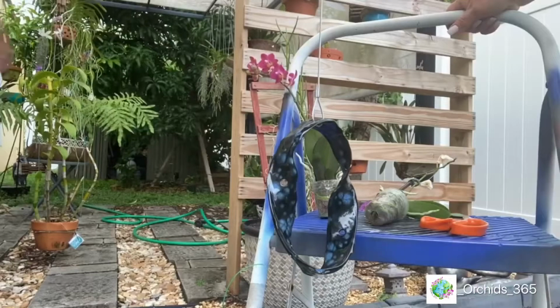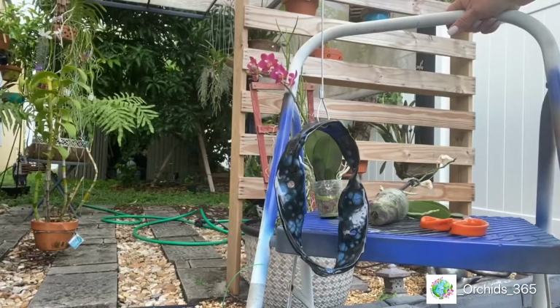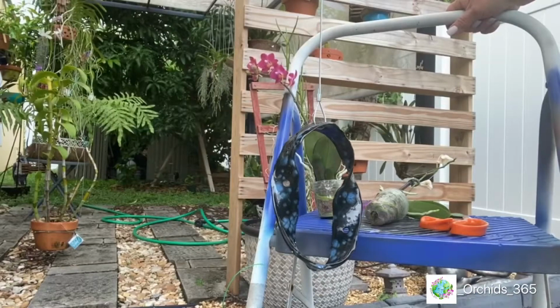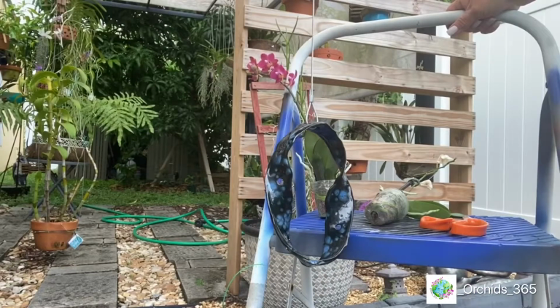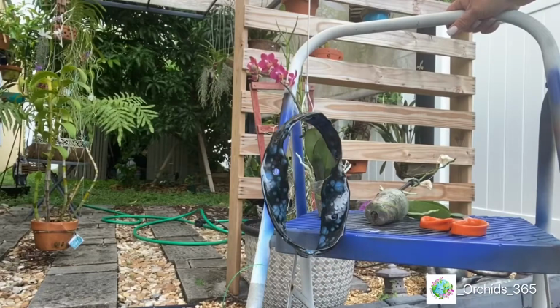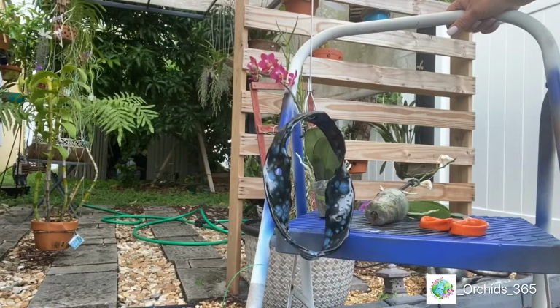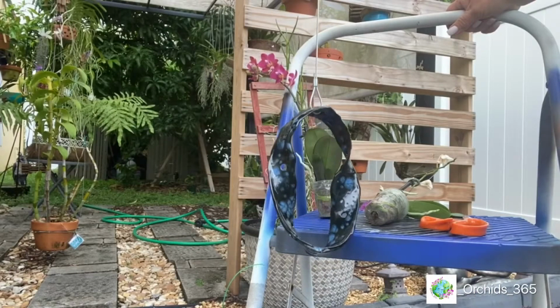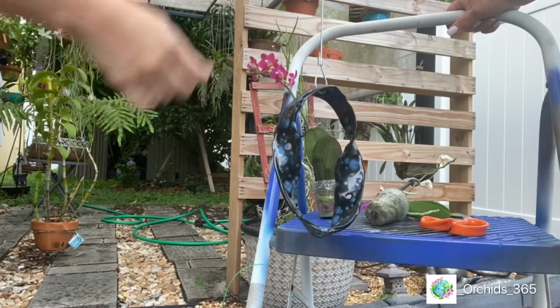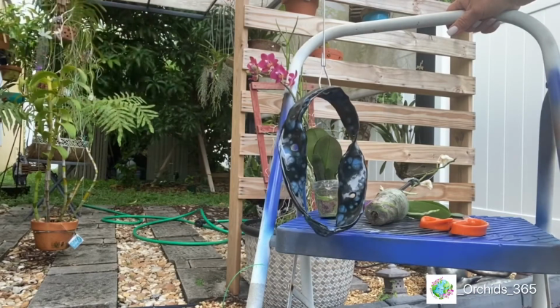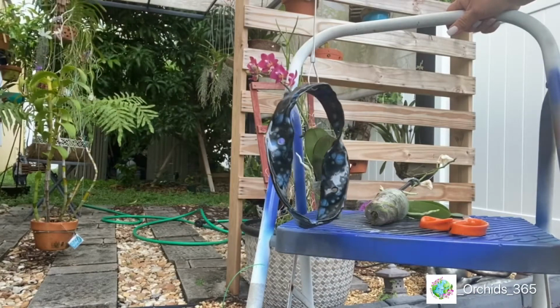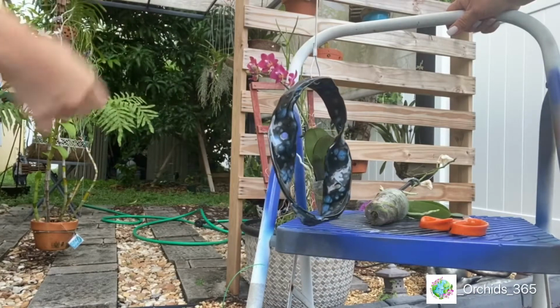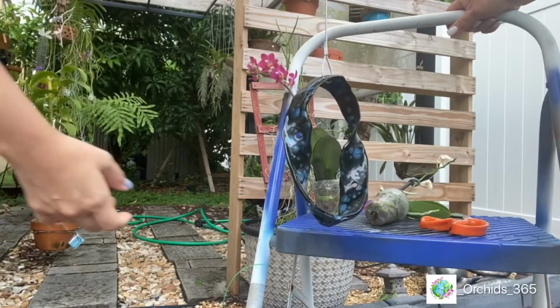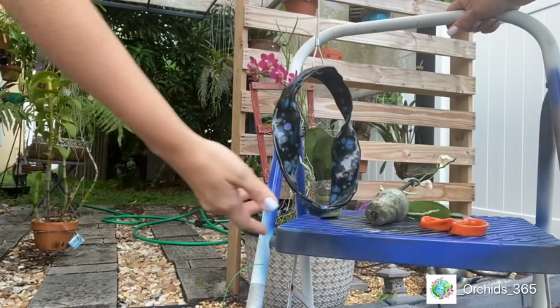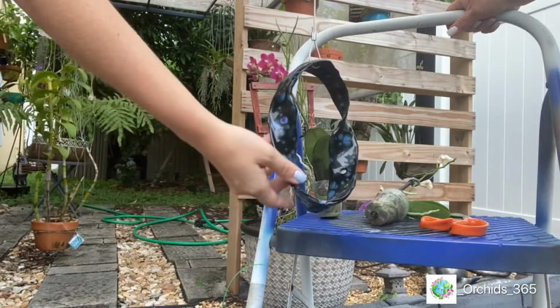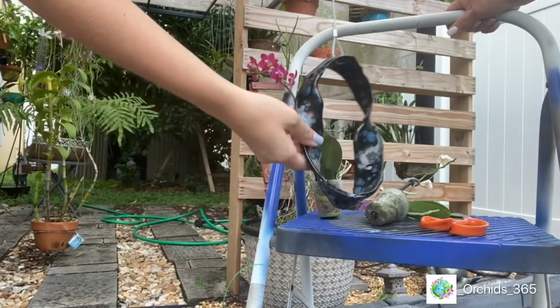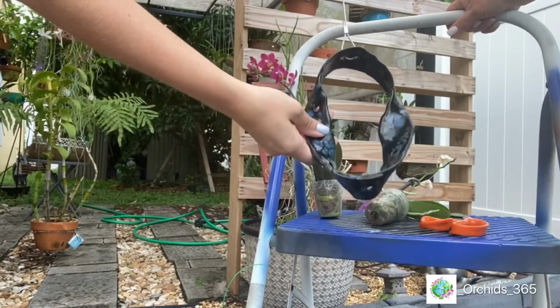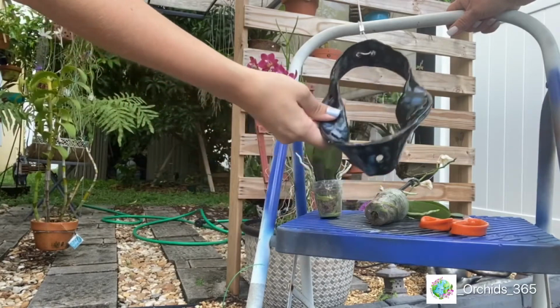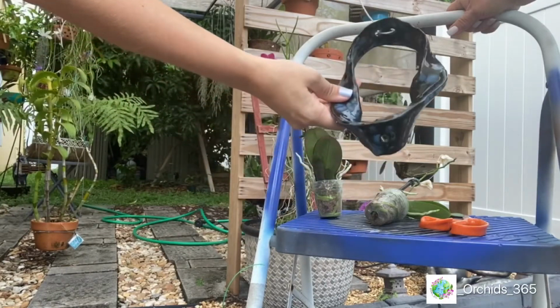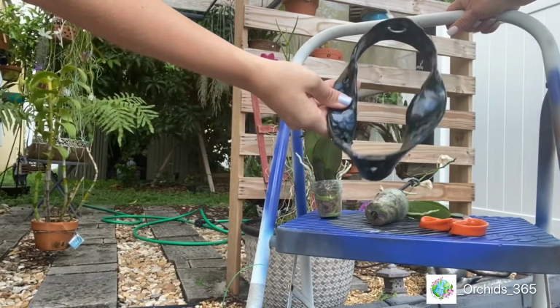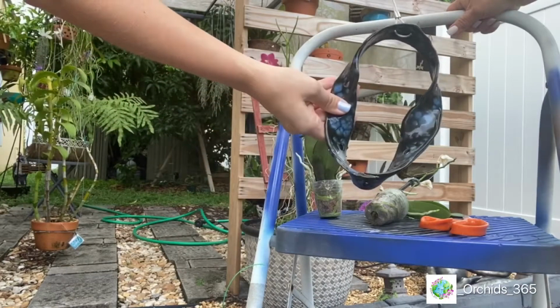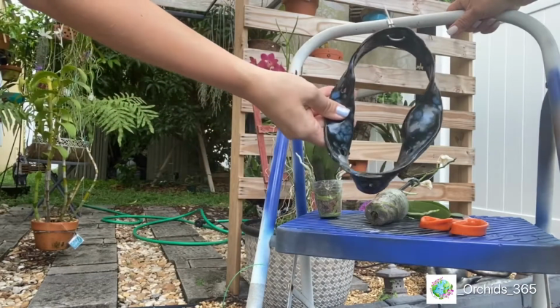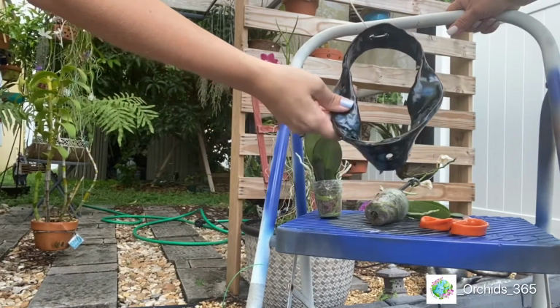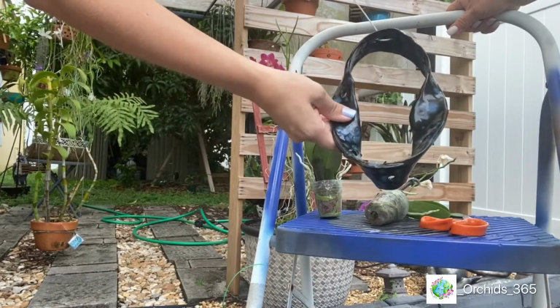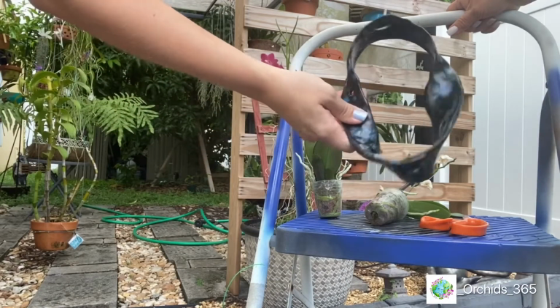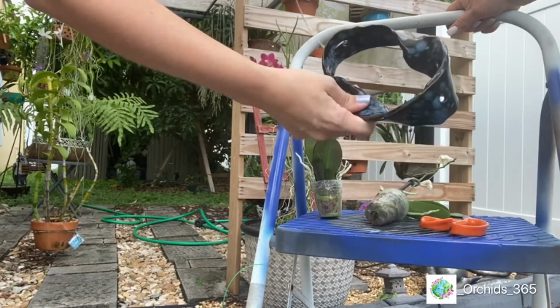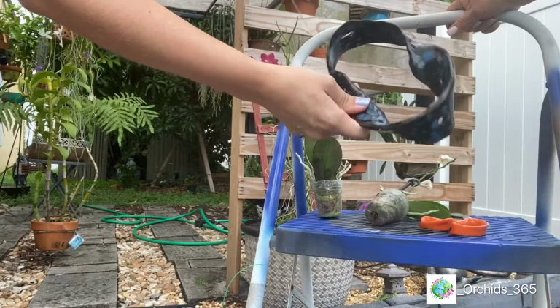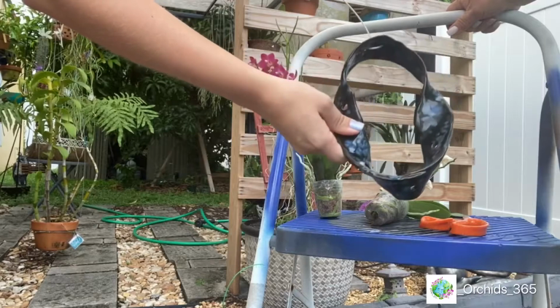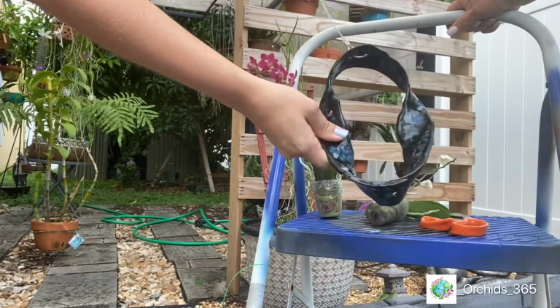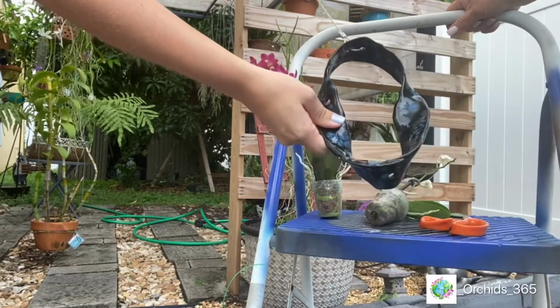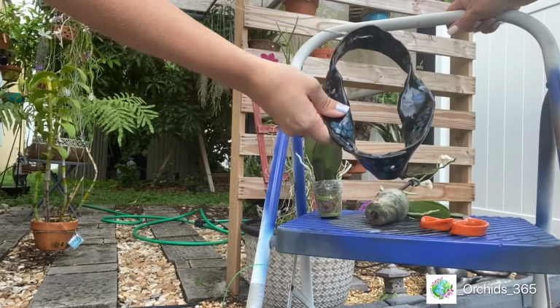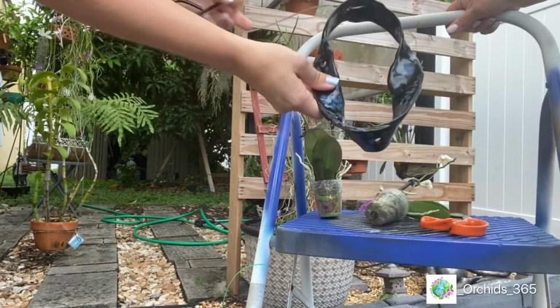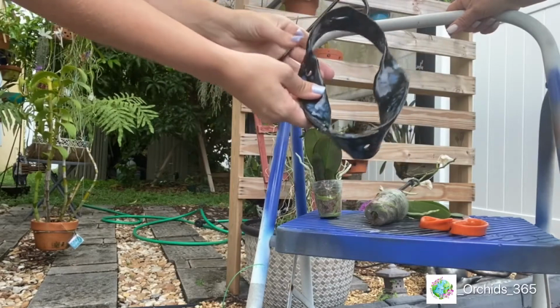Hi guys! This is the follow-up of the video of the pottery I bought from Marshland Orchids, and we're gonna attempt to mount some mini Phalaenopsis on the ribbon. I thought this would be interesting to record.